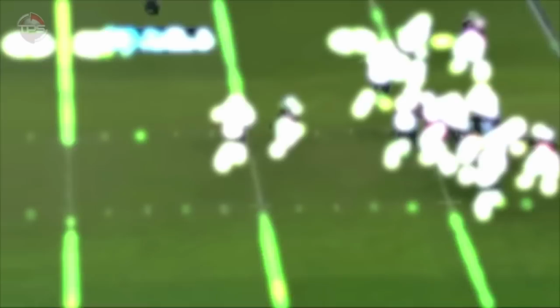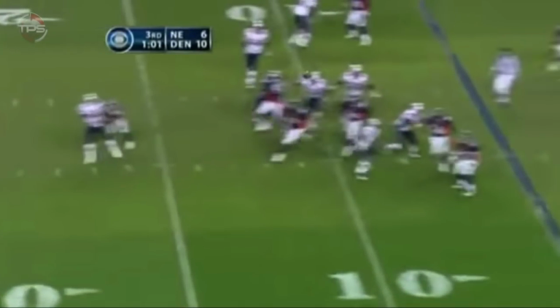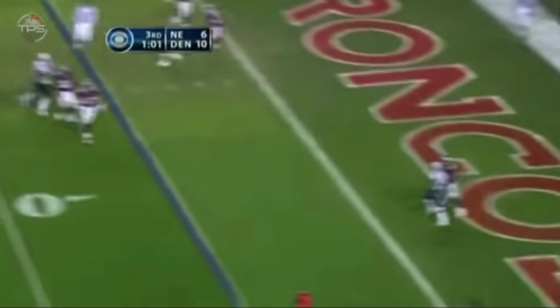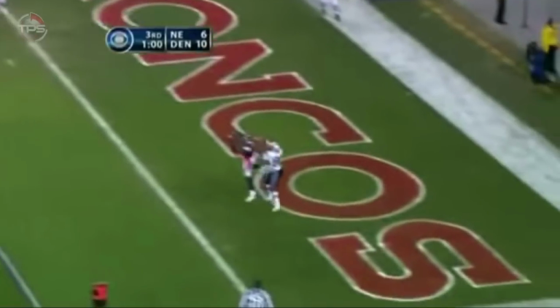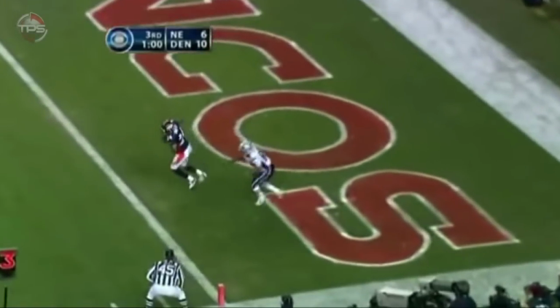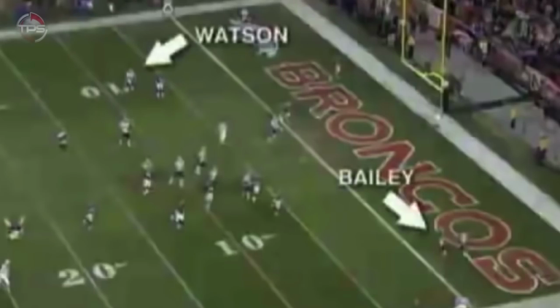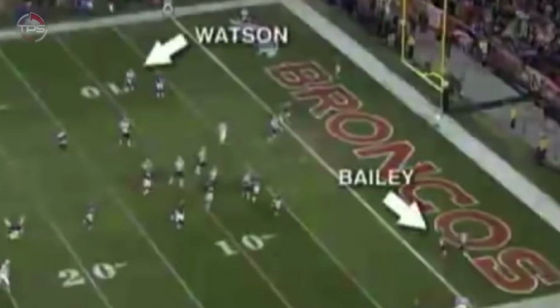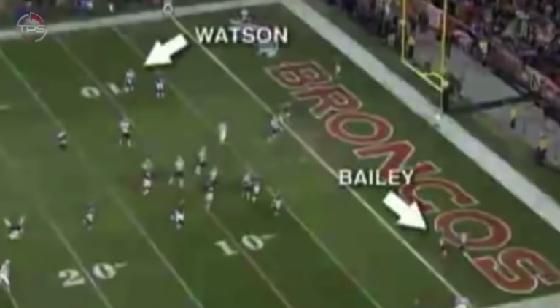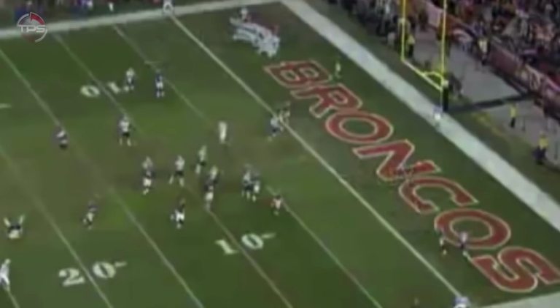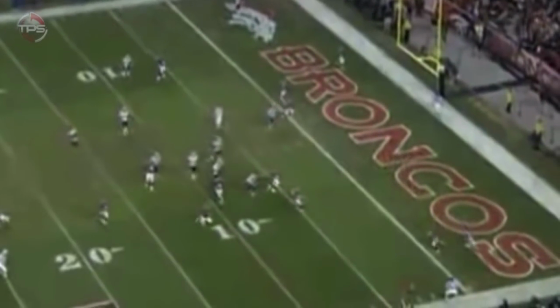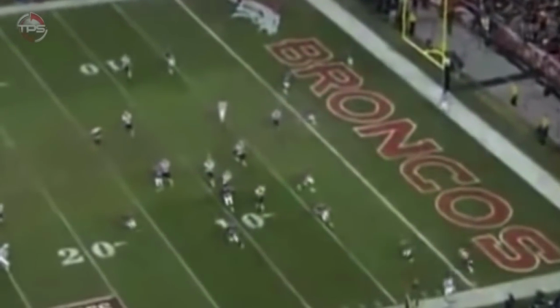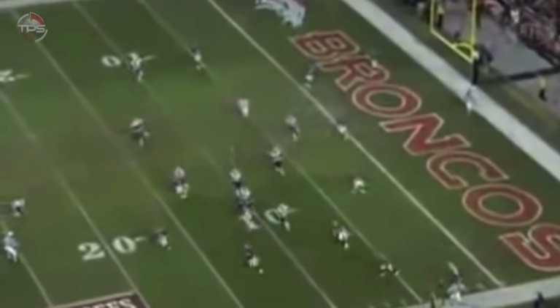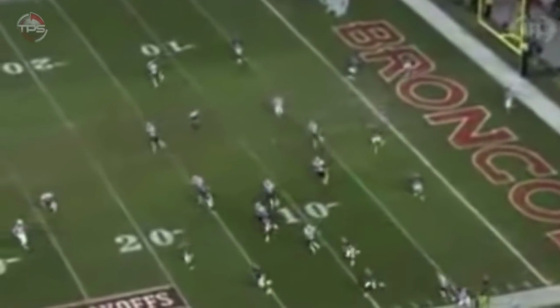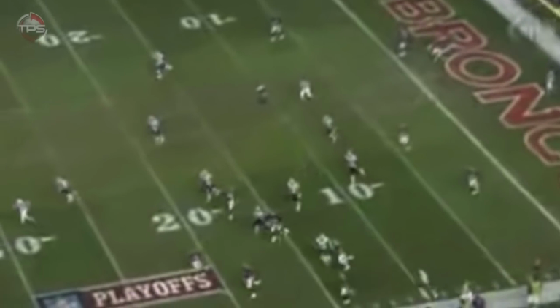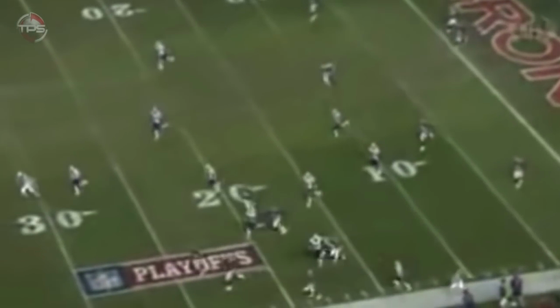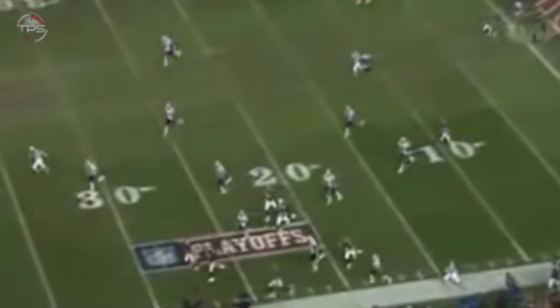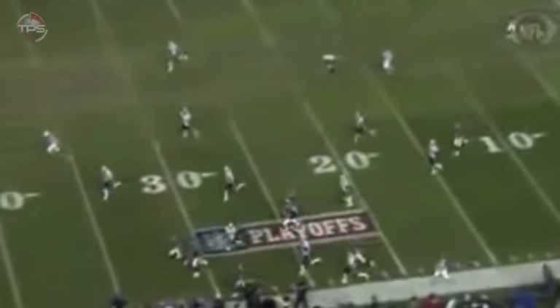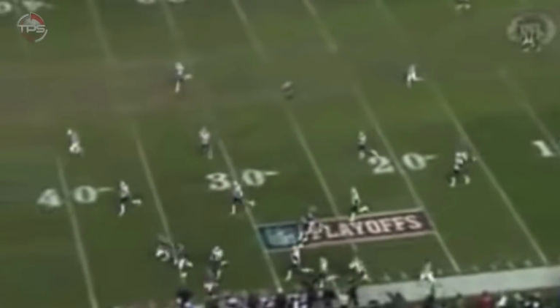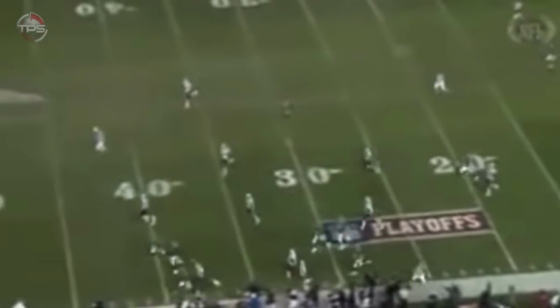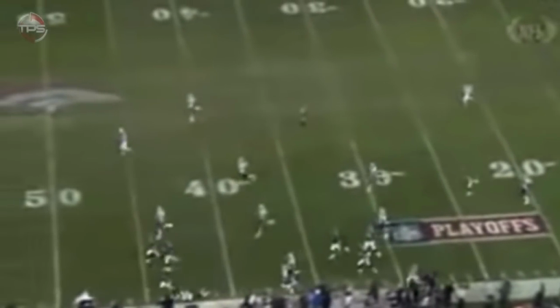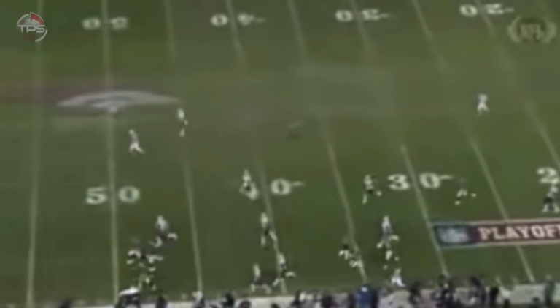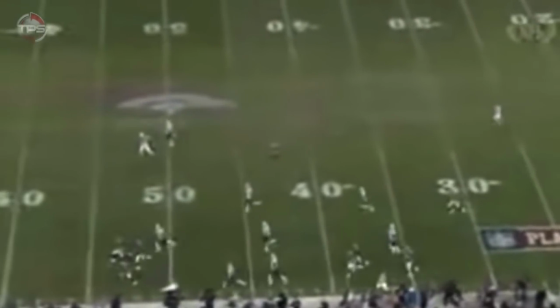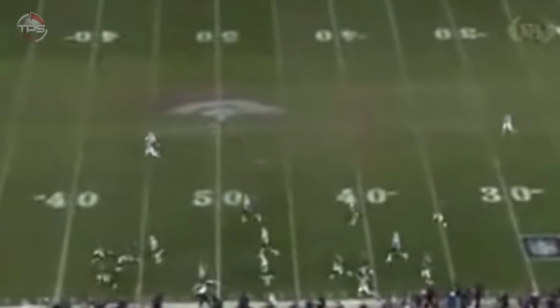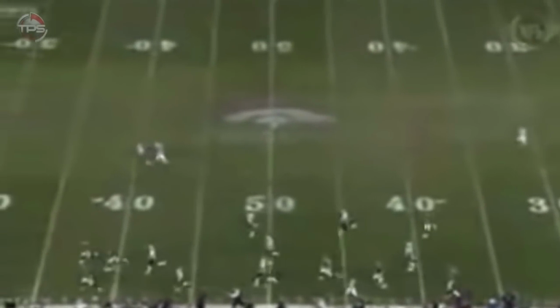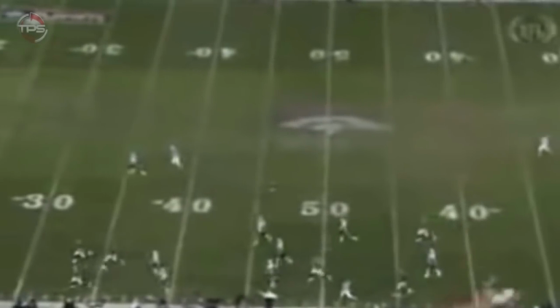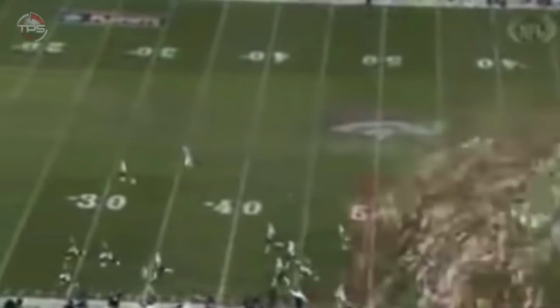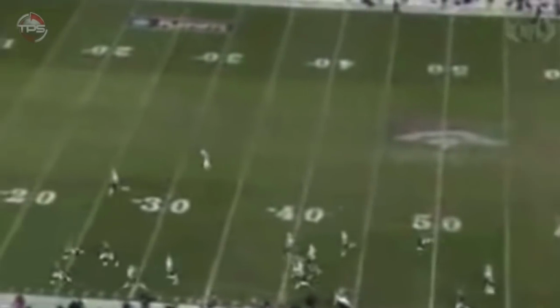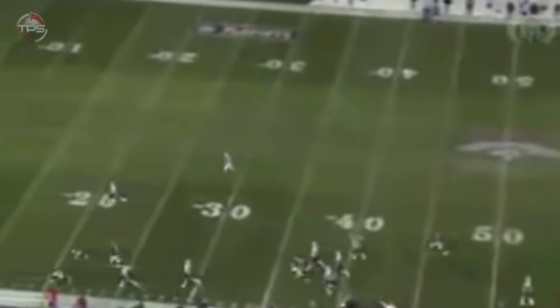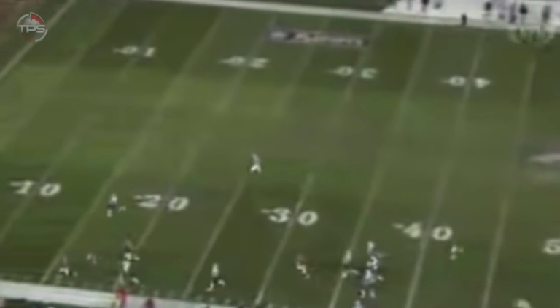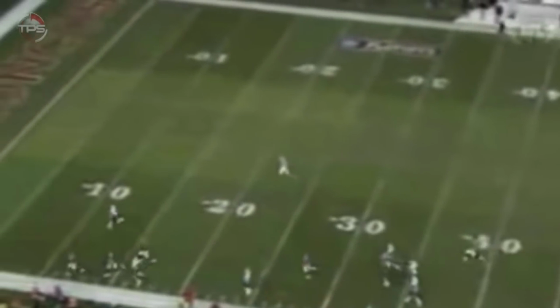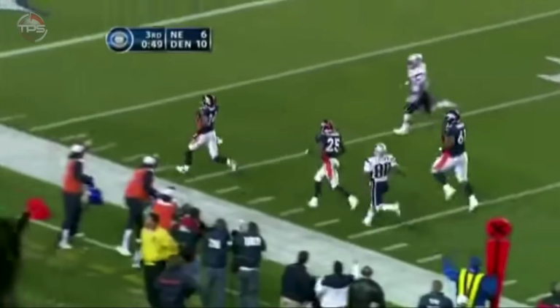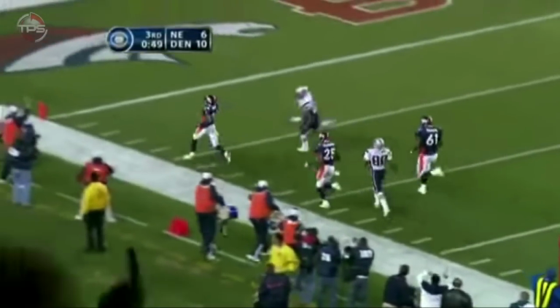Coming after Brady. Gets it away. He's picked. He's picked in the end zone. It's Bailey. Bailey takes off and he gets away from the one man who had a shot at him. Talk about a game changer. Bailey — is he in or not?